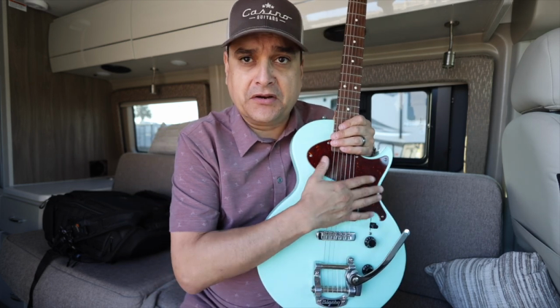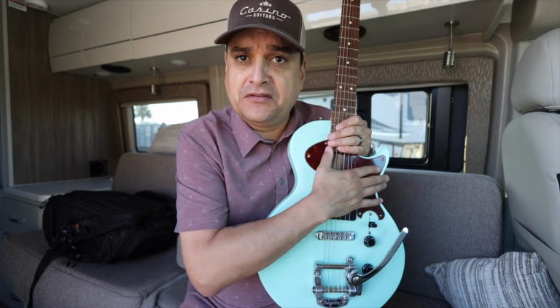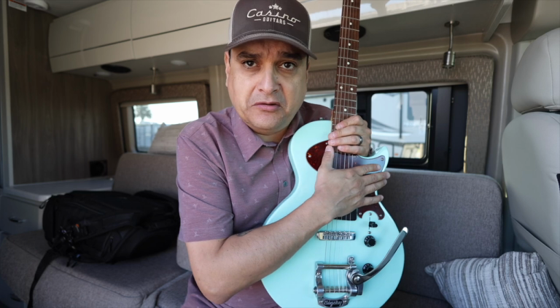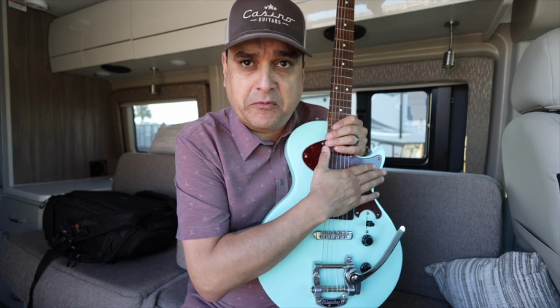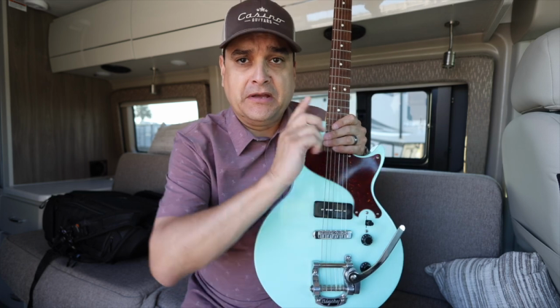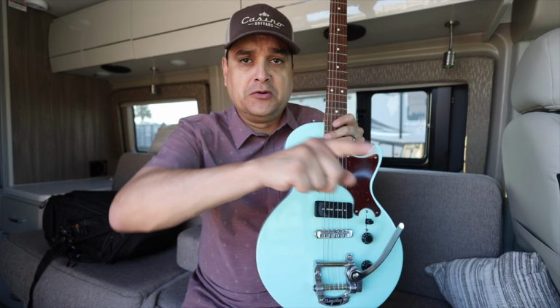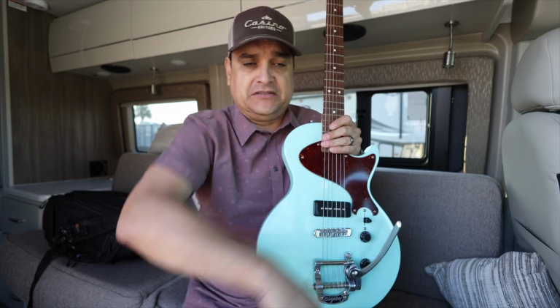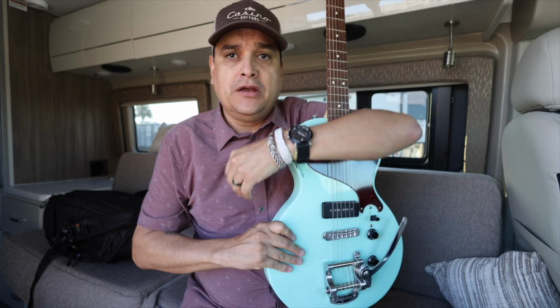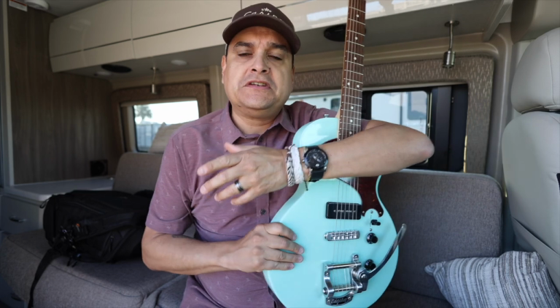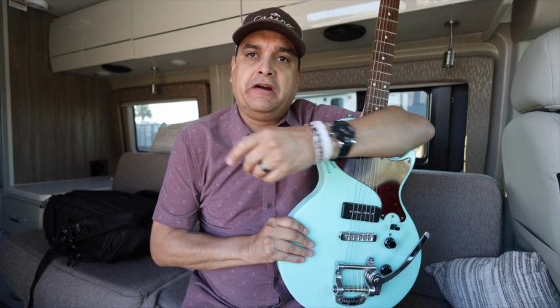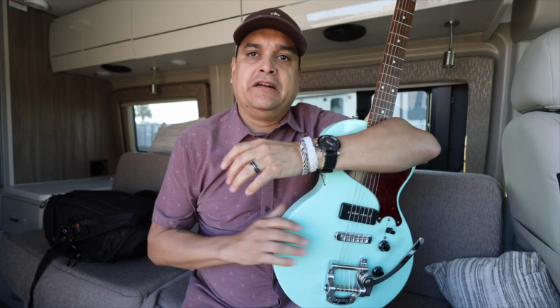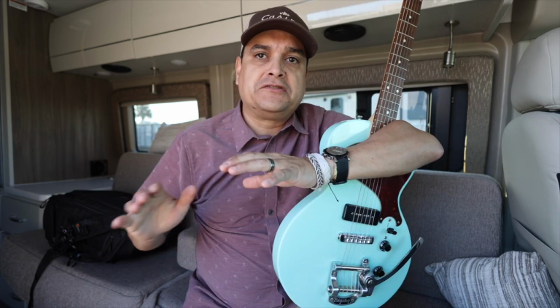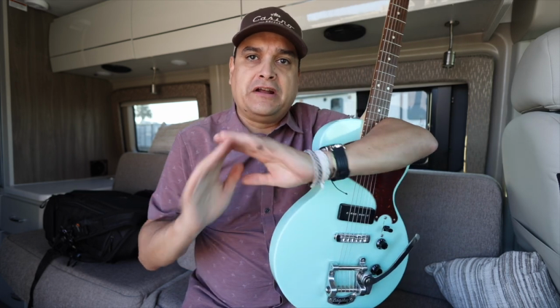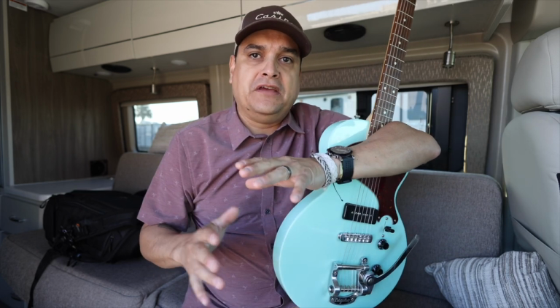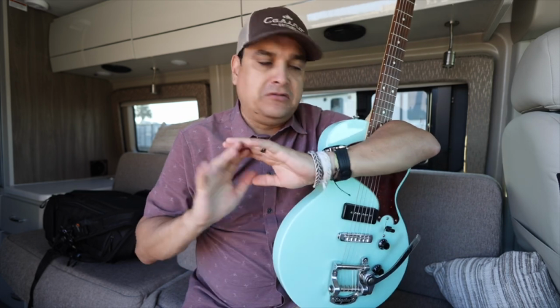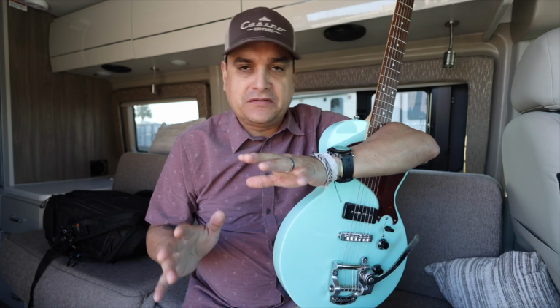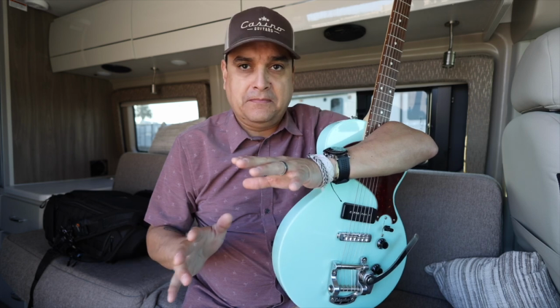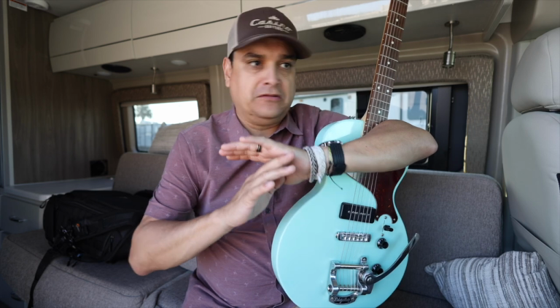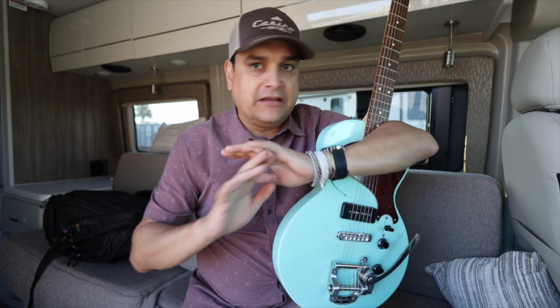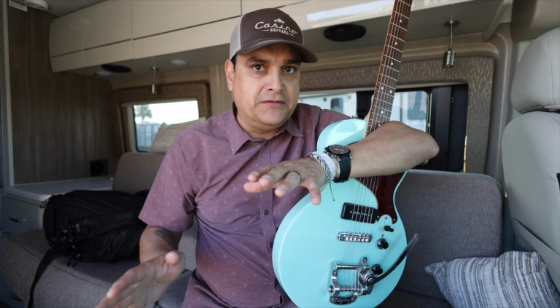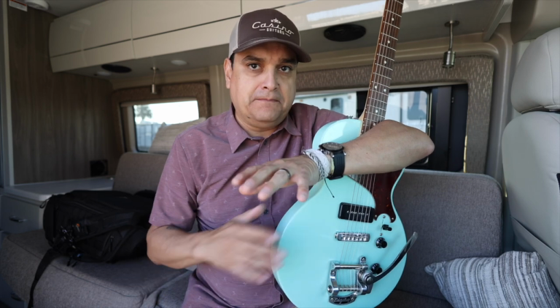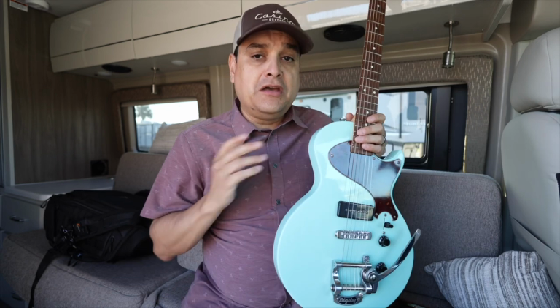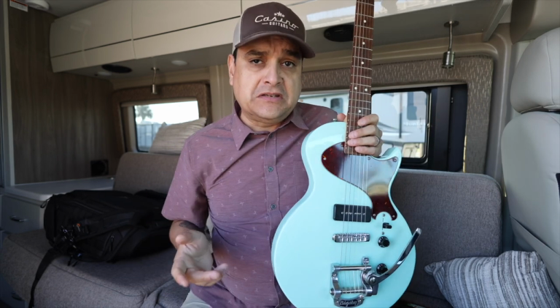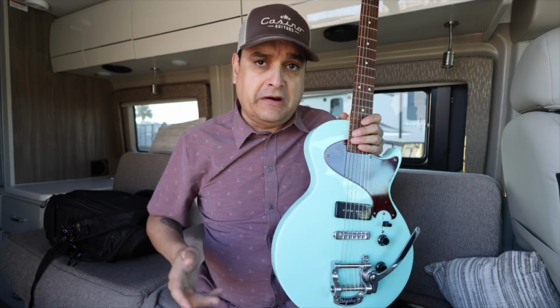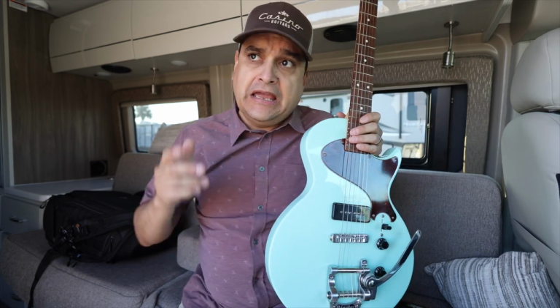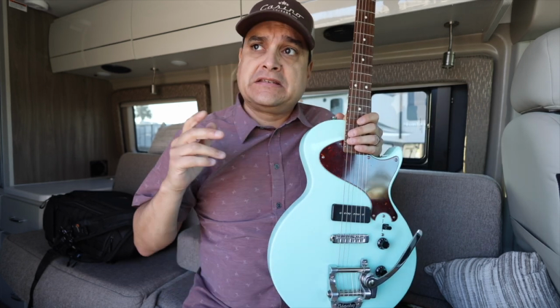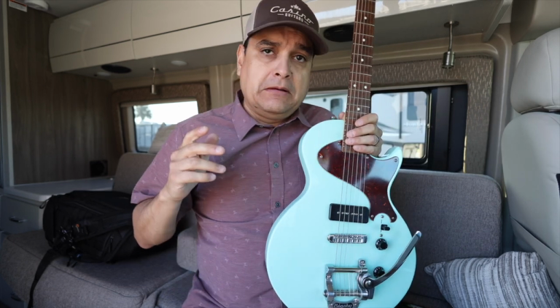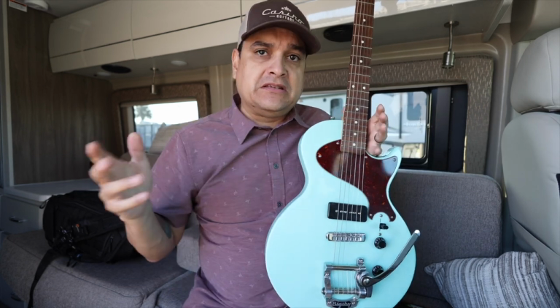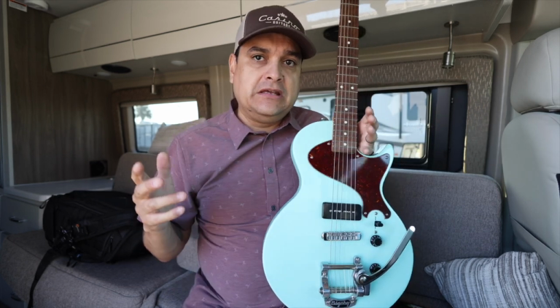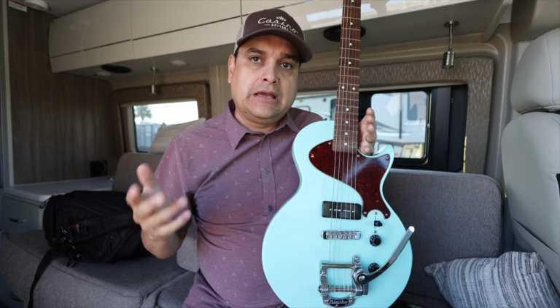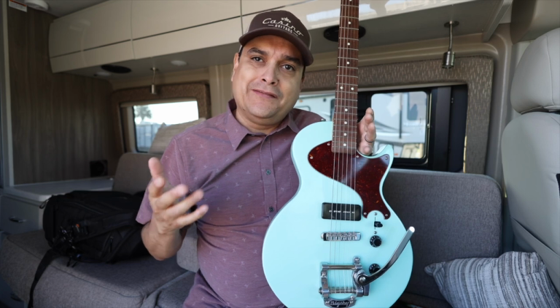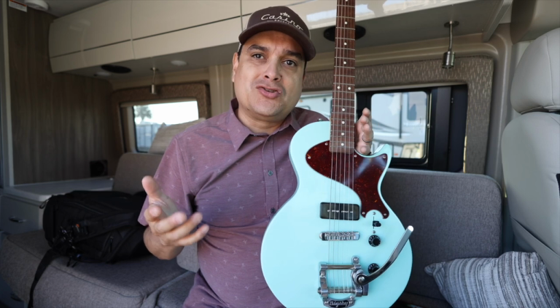We'll use this as a little bit of a prop. Acoustics — an acoustic guitar and an electric guitar are not the same. They don't work the same, they don't make sound the same. The acoustic guitar is basically kind of like a drum.